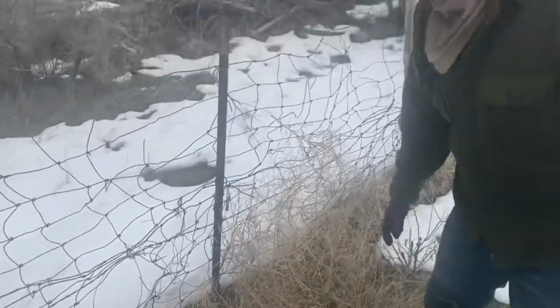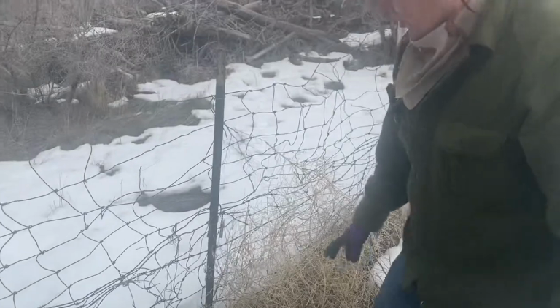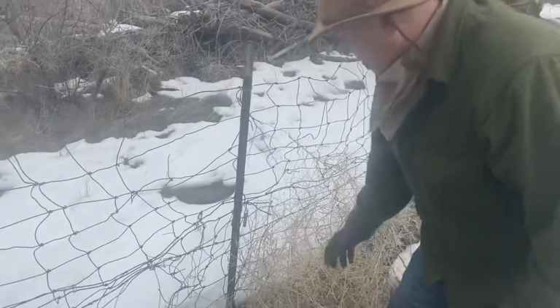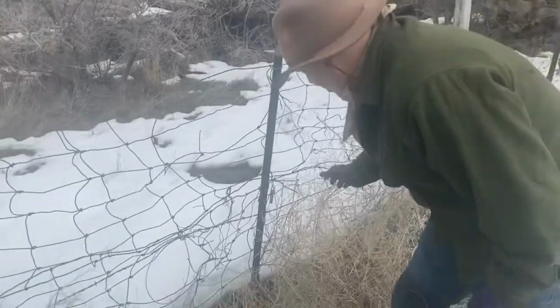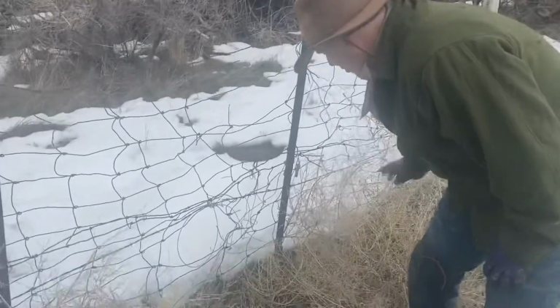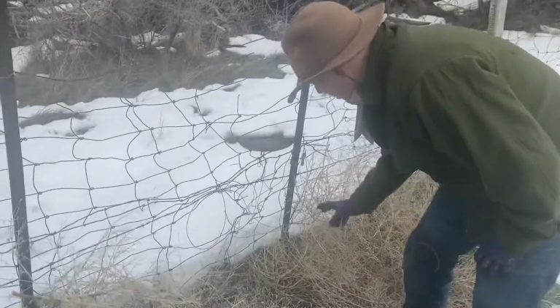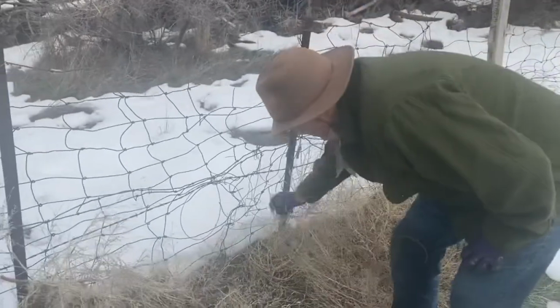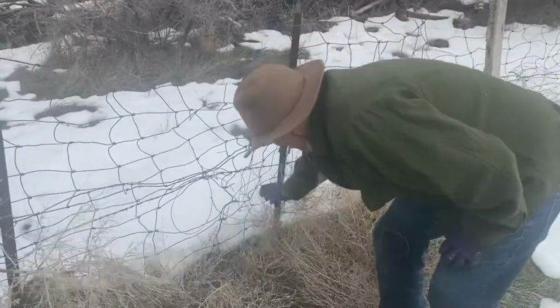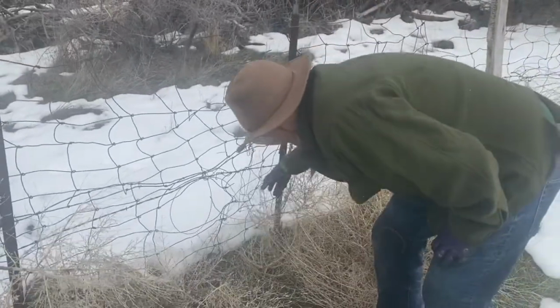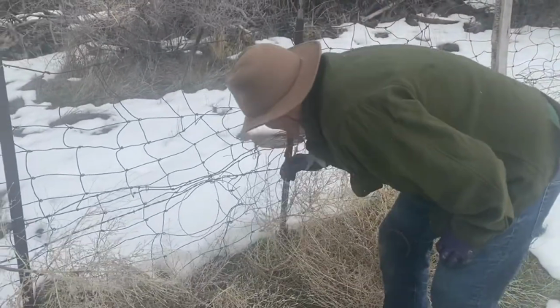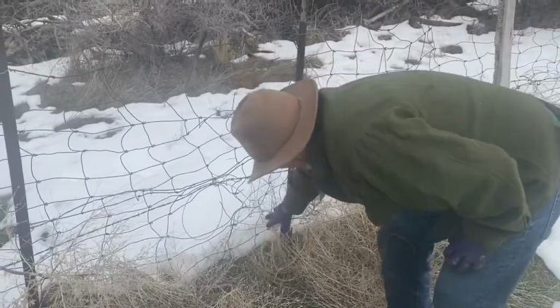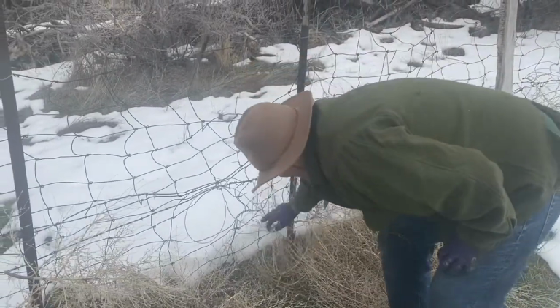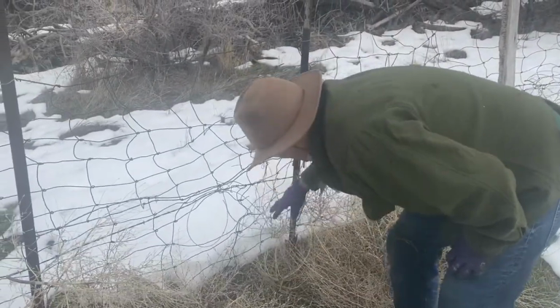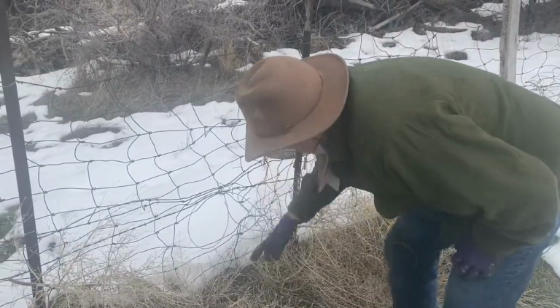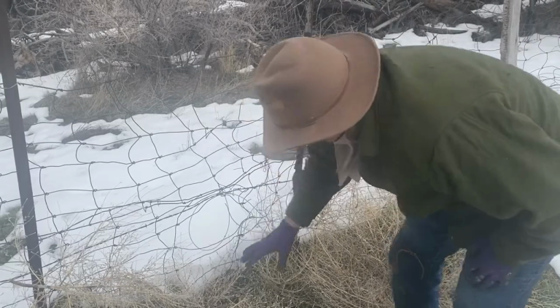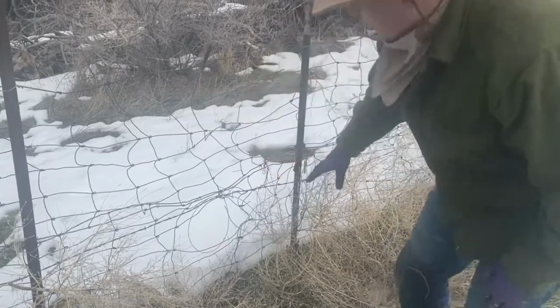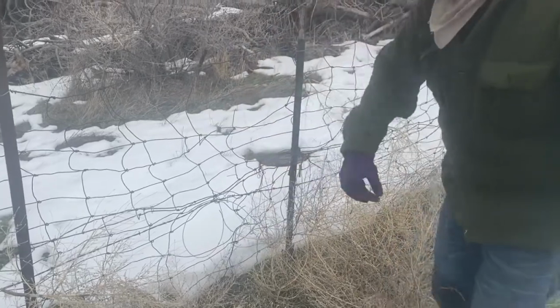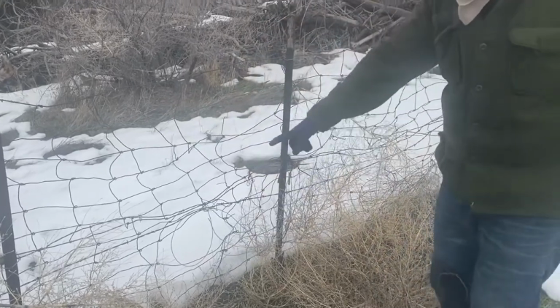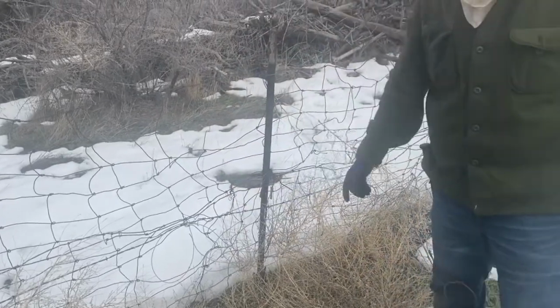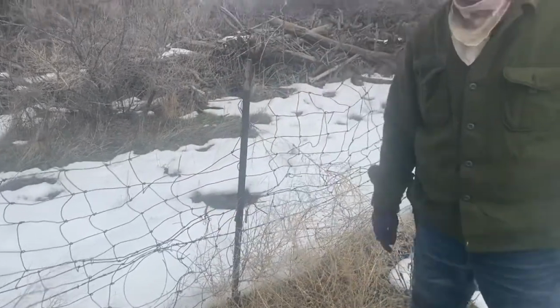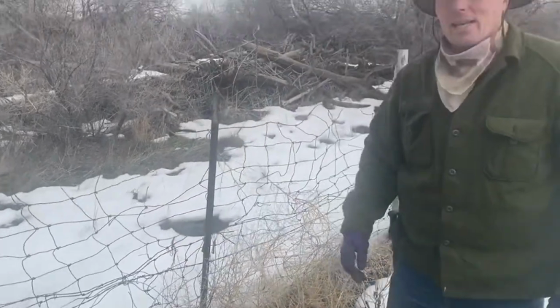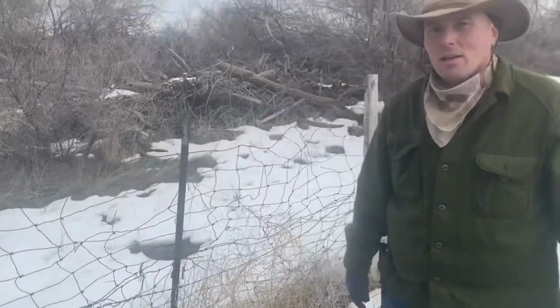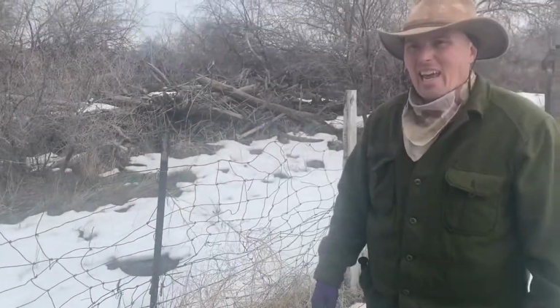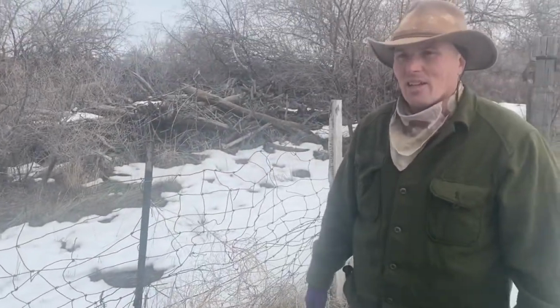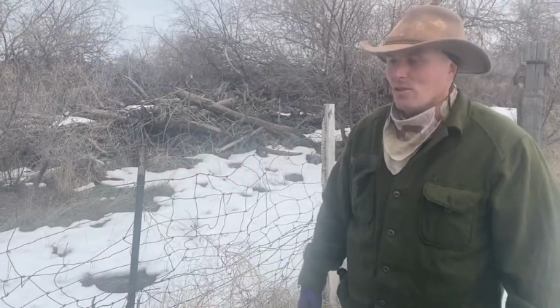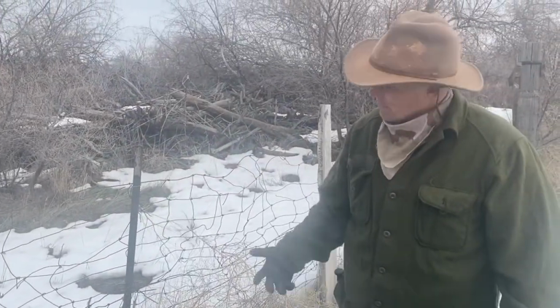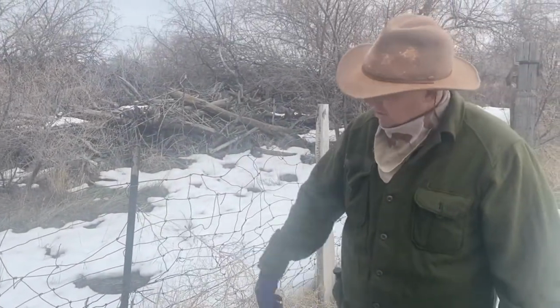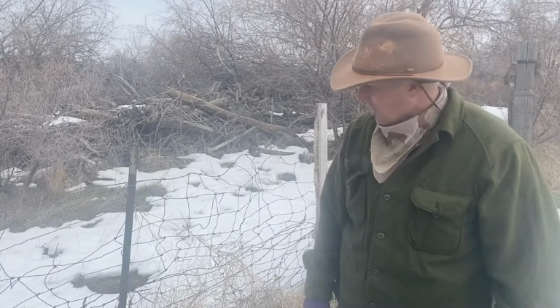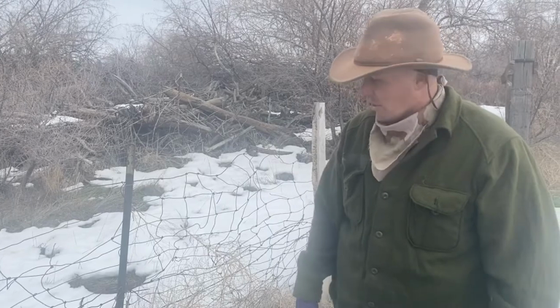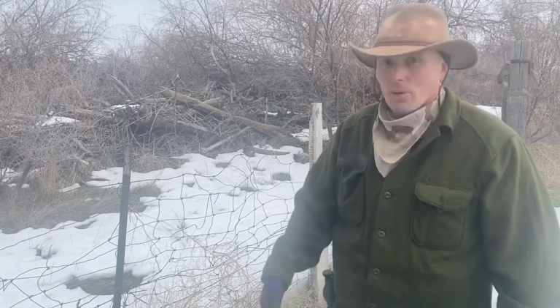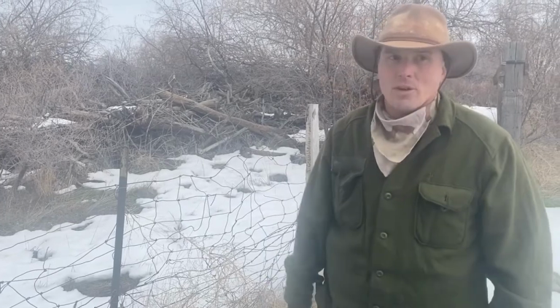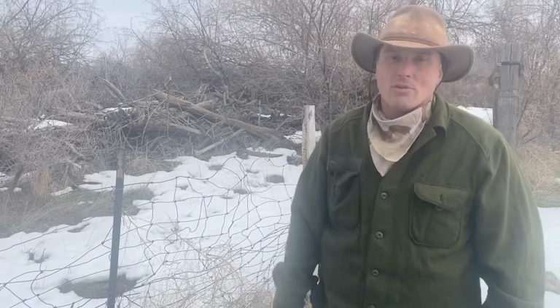Fox don't get real snare cautious. But having these tumbleweeds here helps a little bit. The snare's painted that khaki tan that I like to use. So that's a good set for fox. There will be one here in the next week.